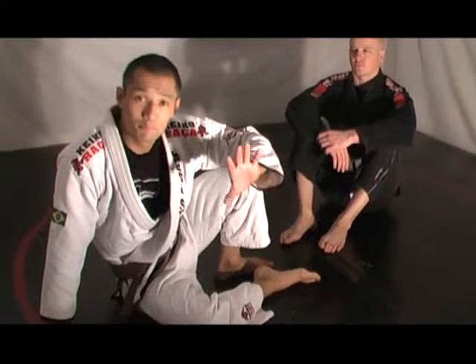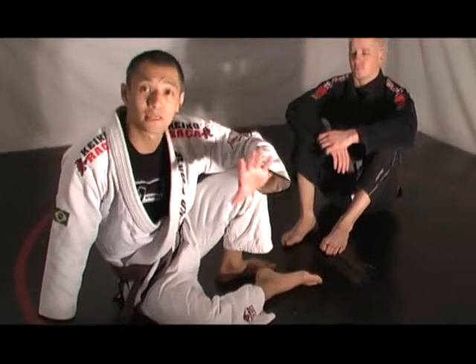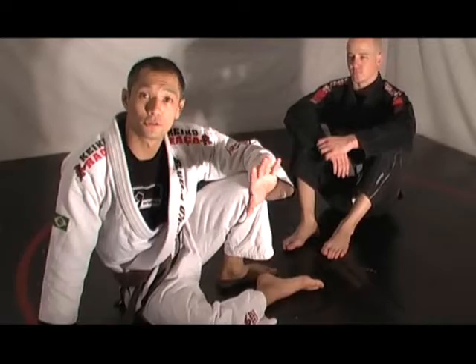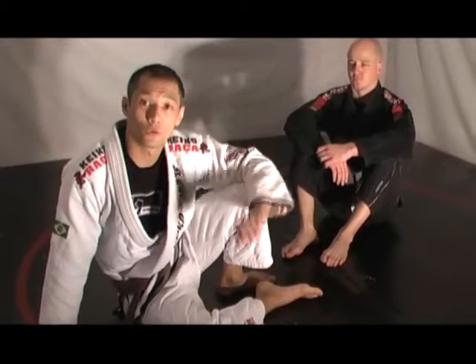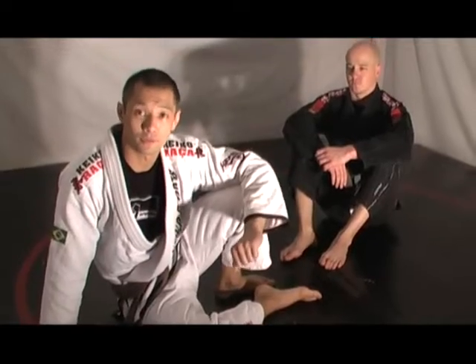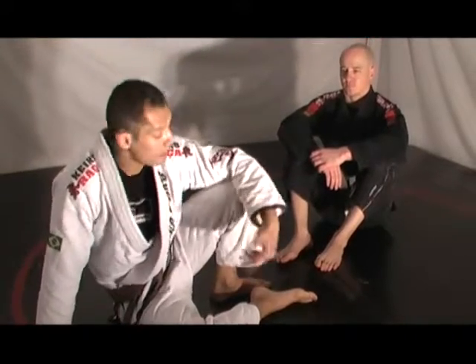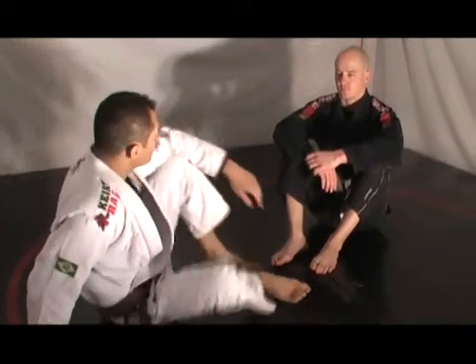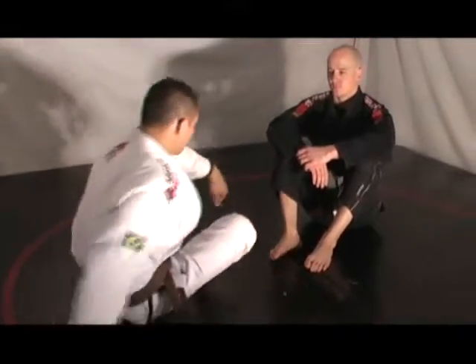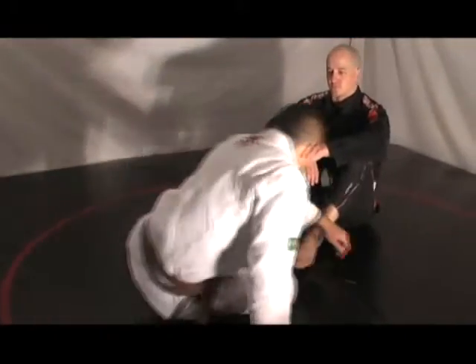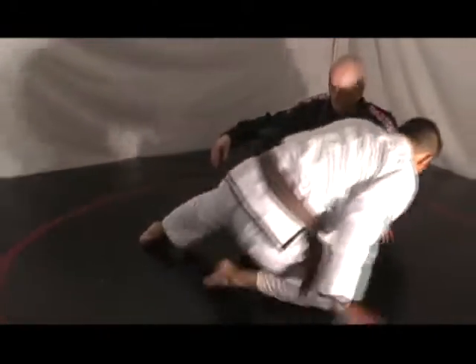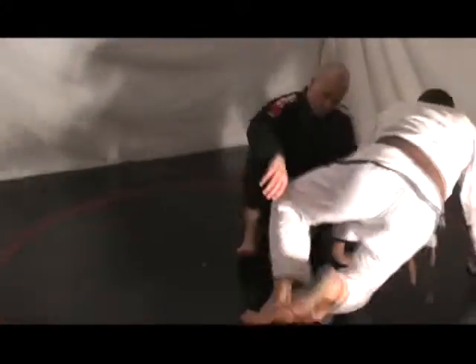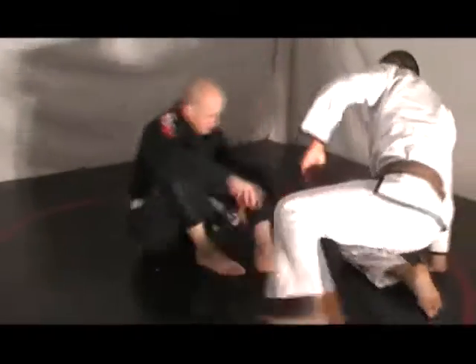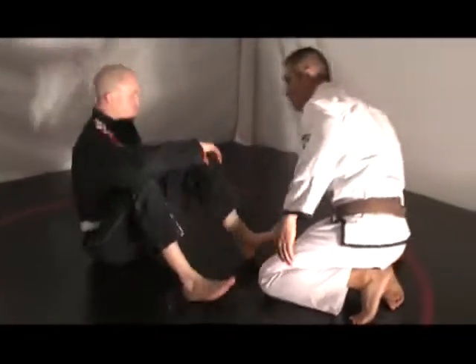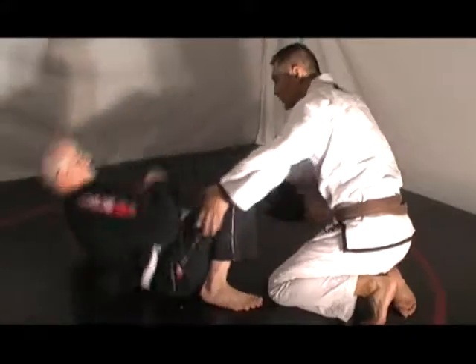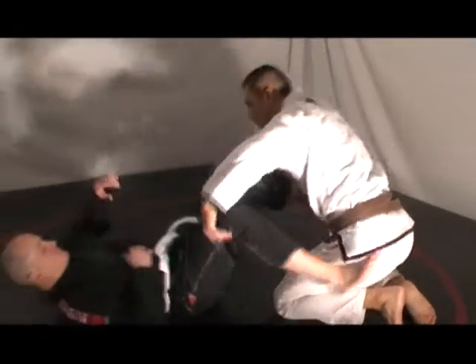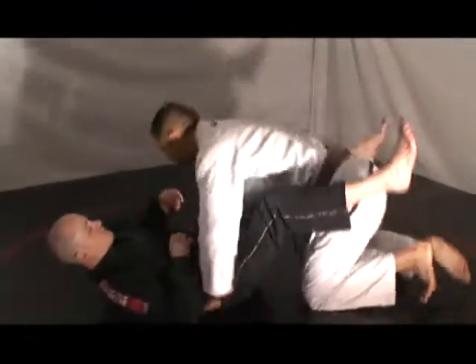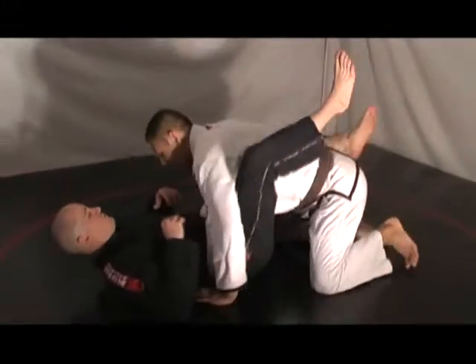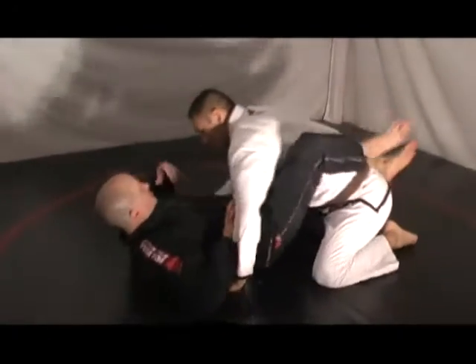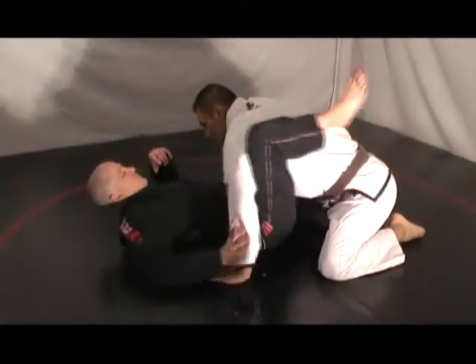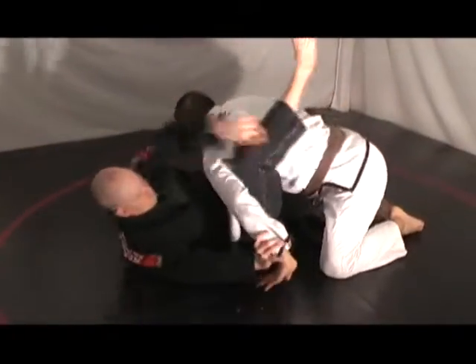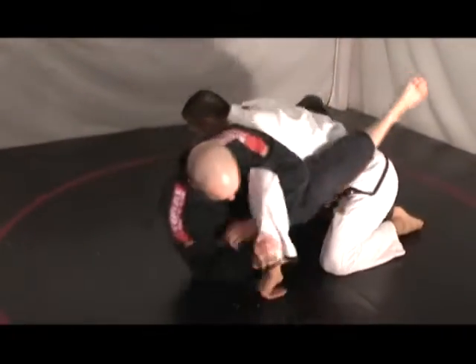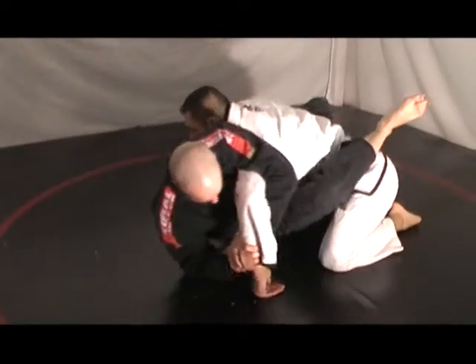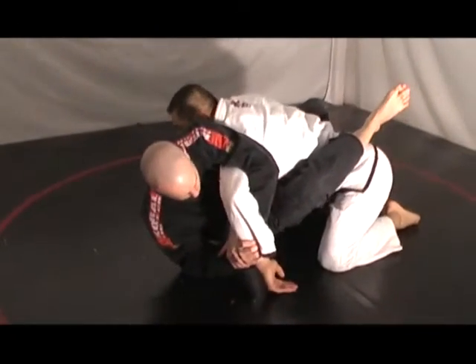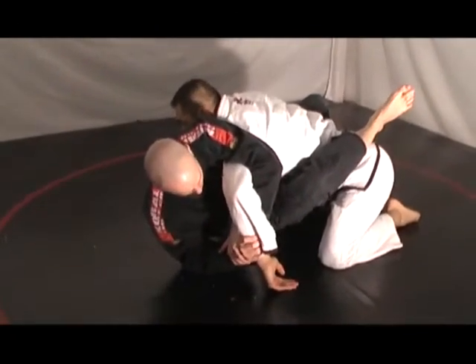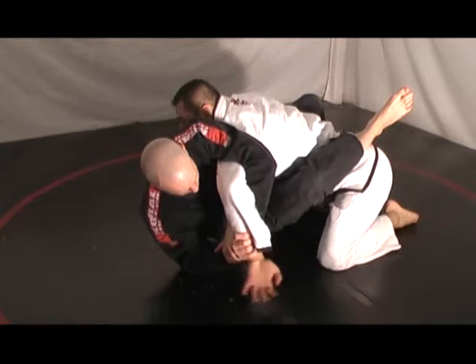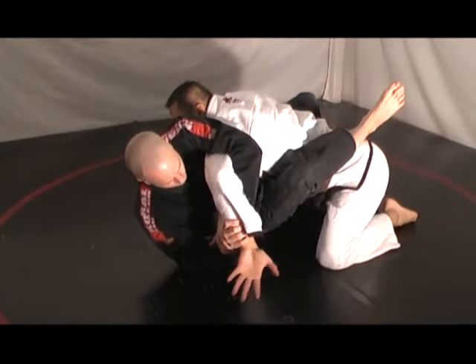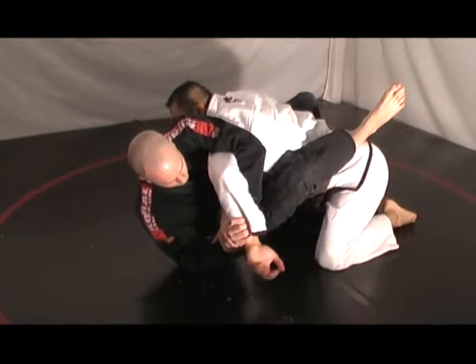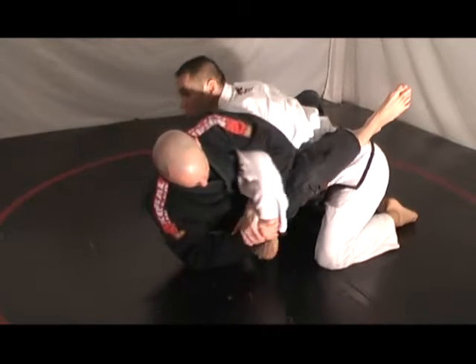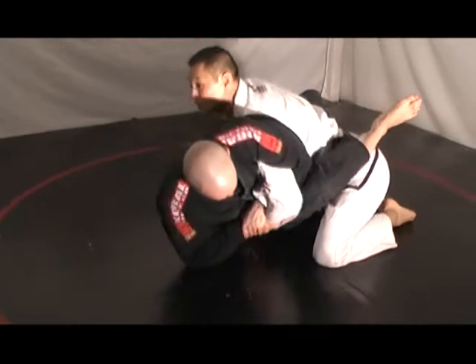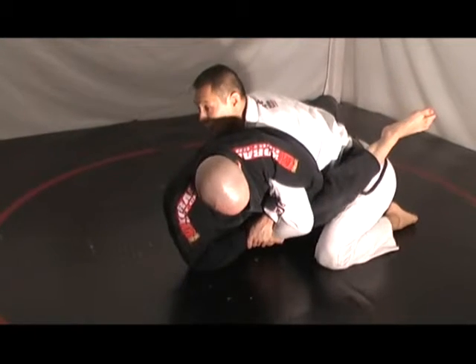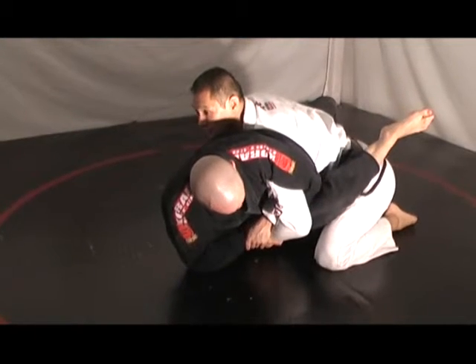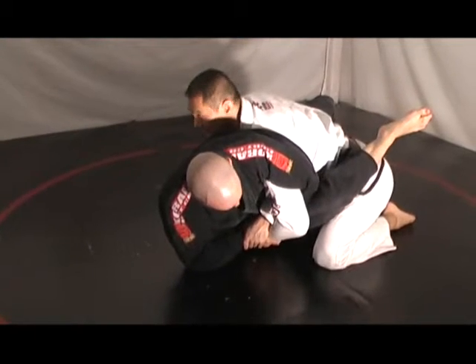Some basic counters for the chimera. When Lachlan executes a chimera on my arm, the first thing I want to do is turn my palm to his chest, just like this.